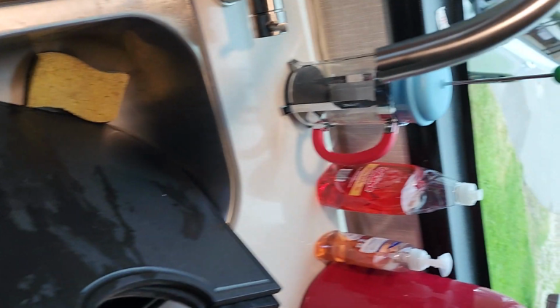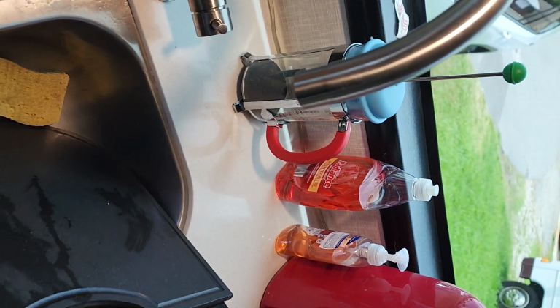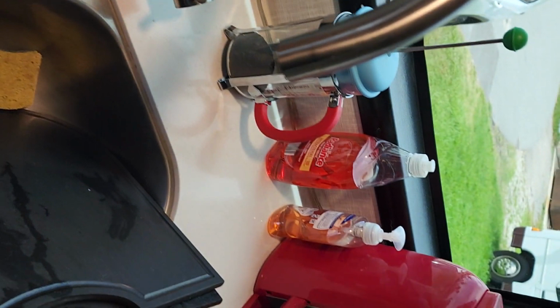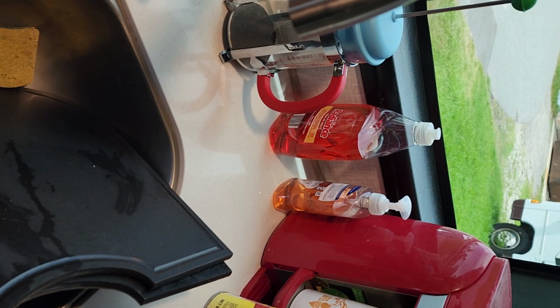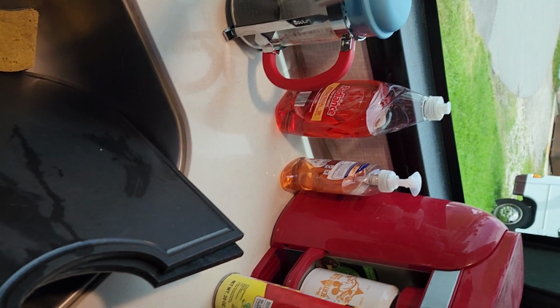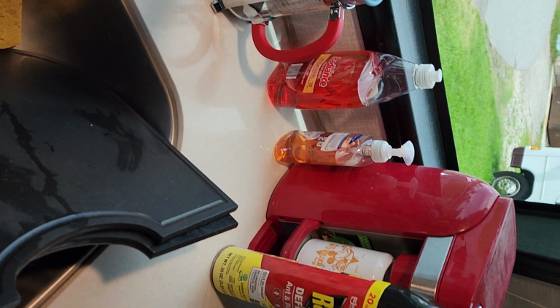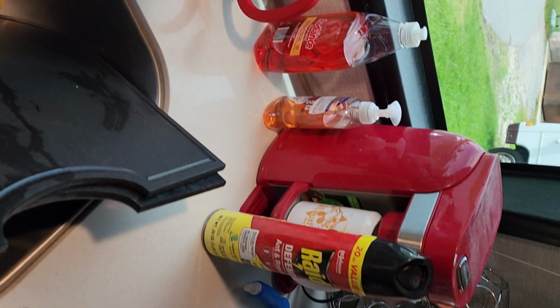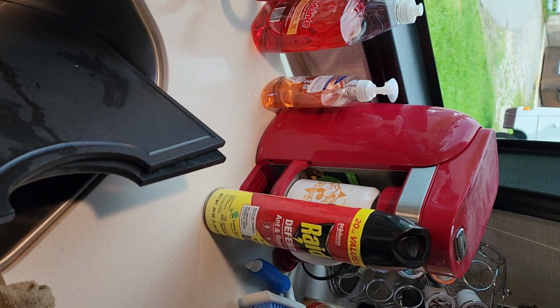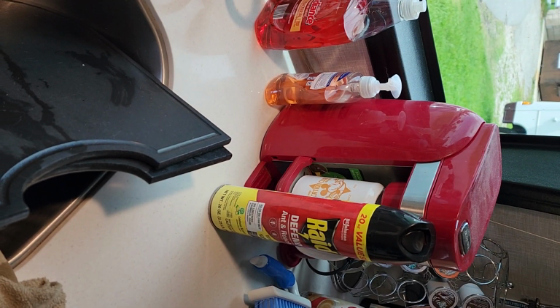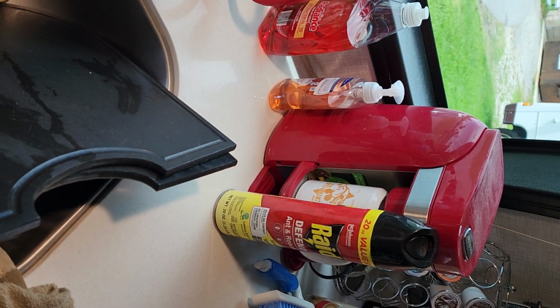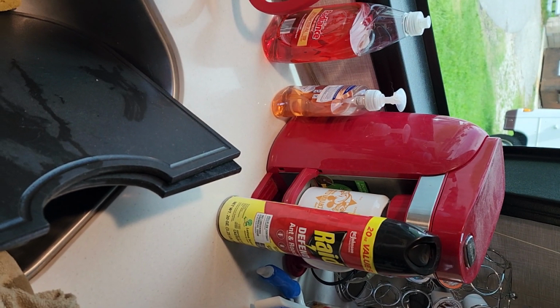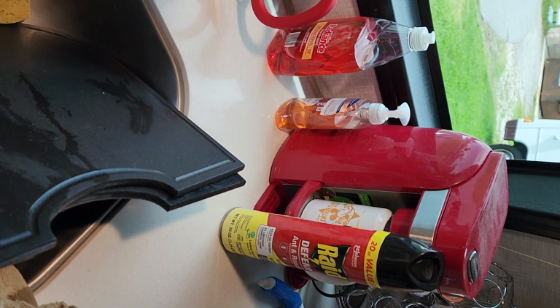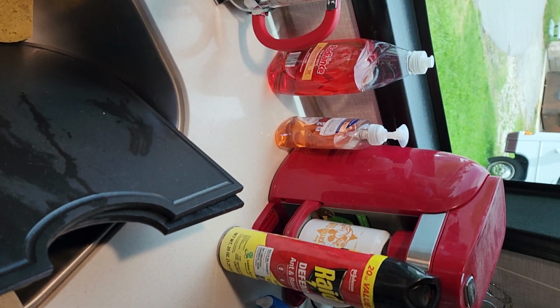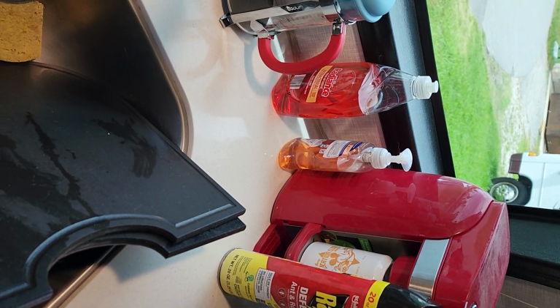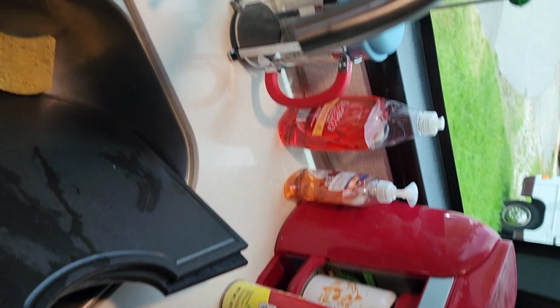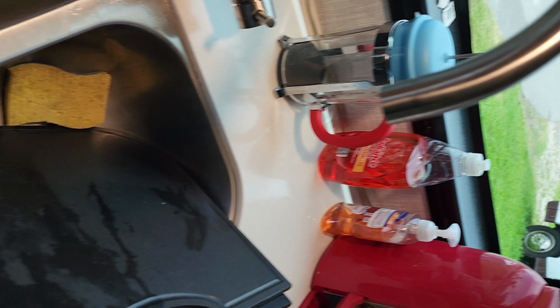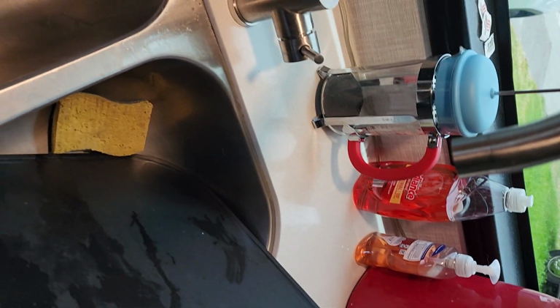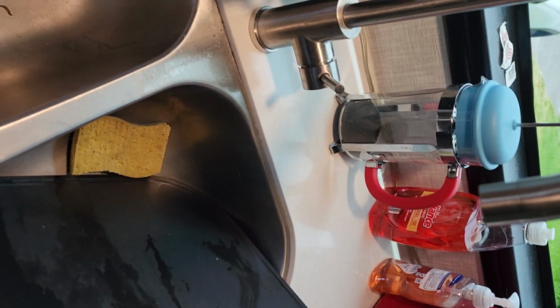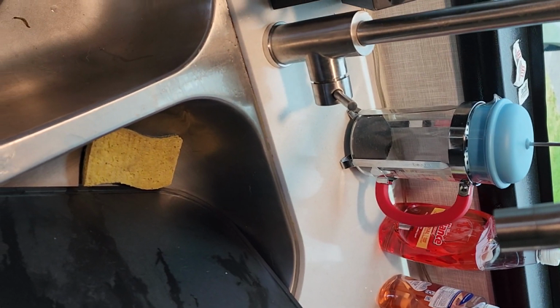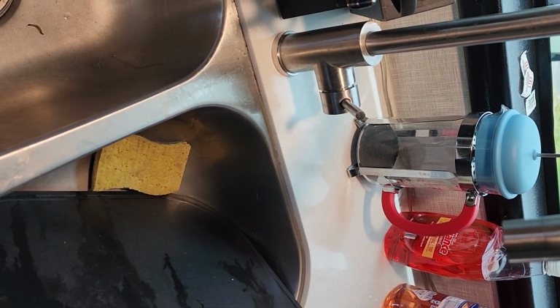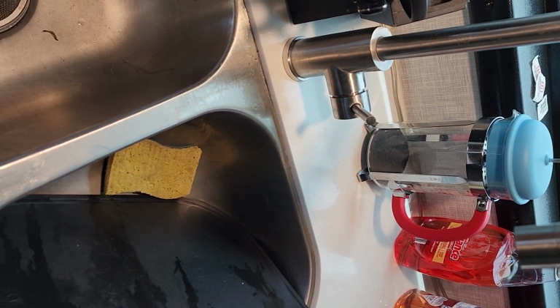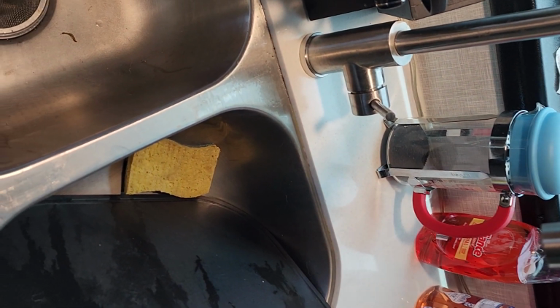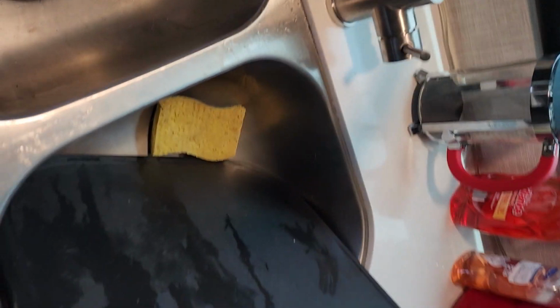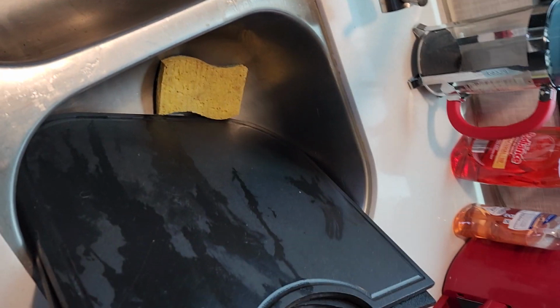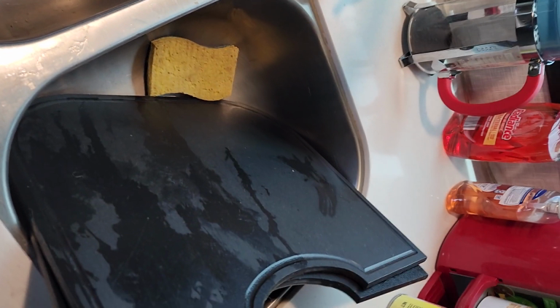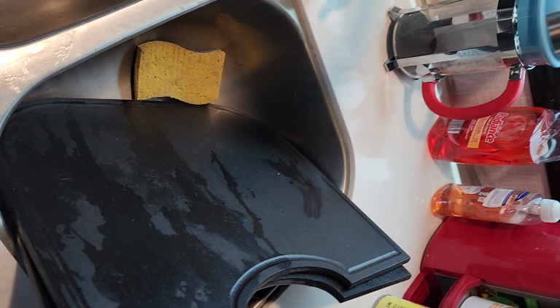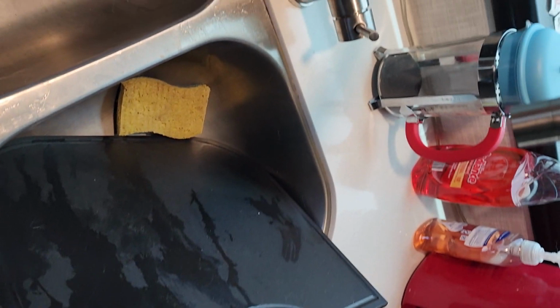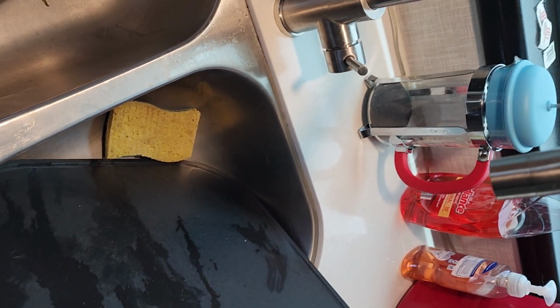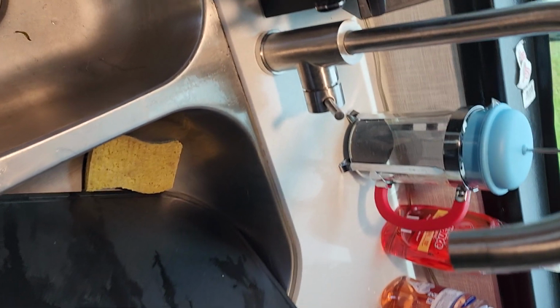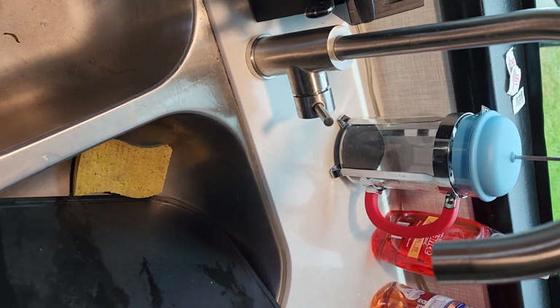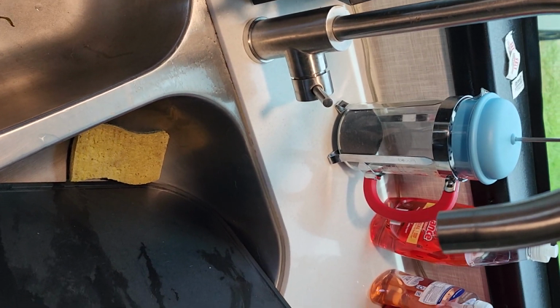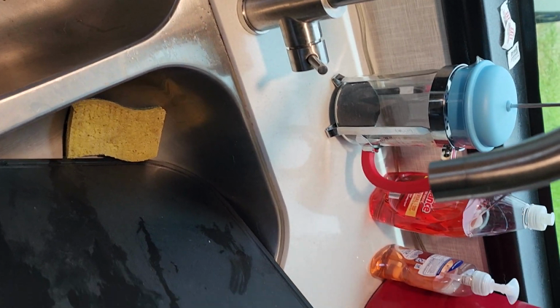The AC has already been replaced. I'm overwhelmed at the quality control failures on this camper from Flagstaff Forest River Inc in Indiana.